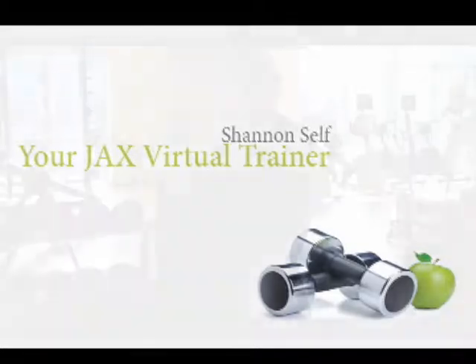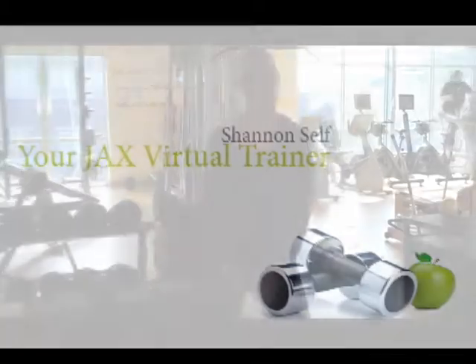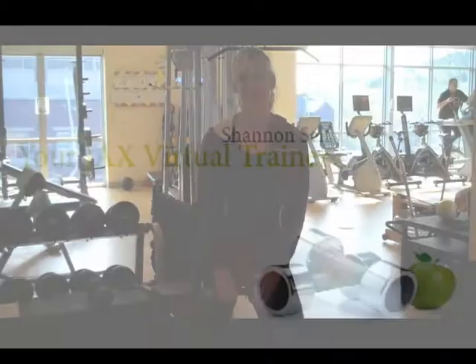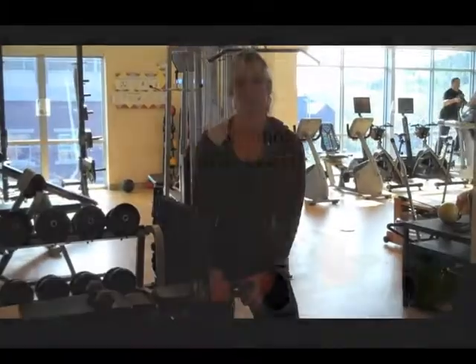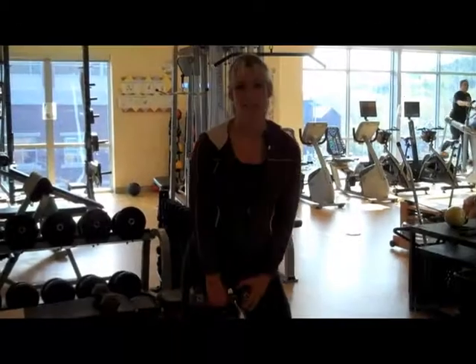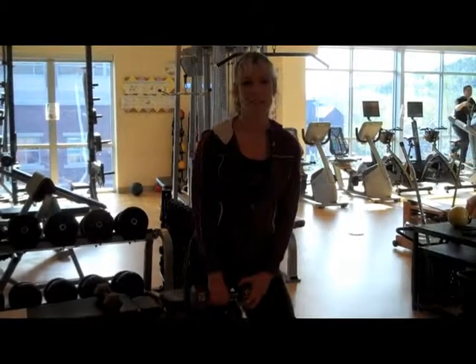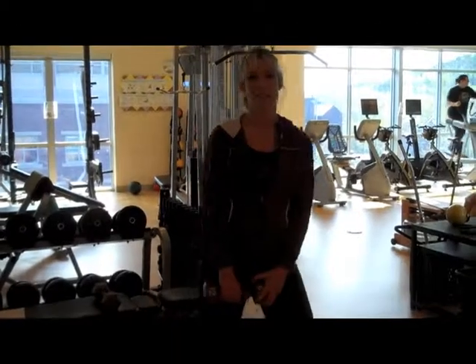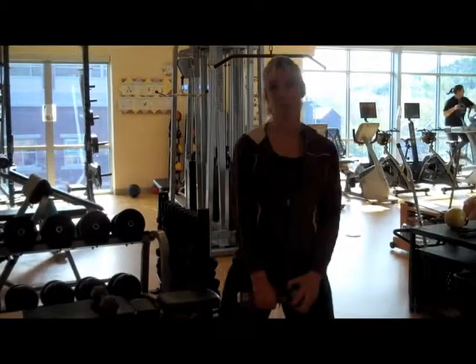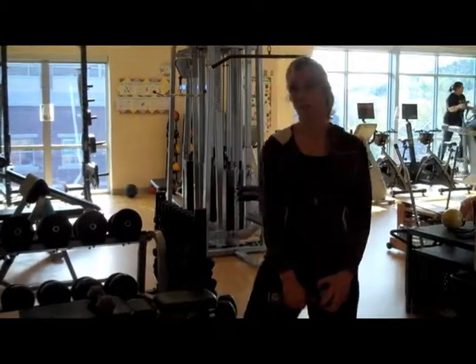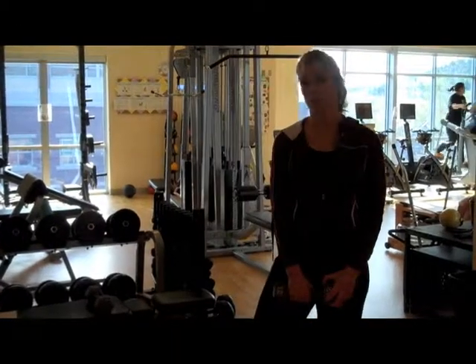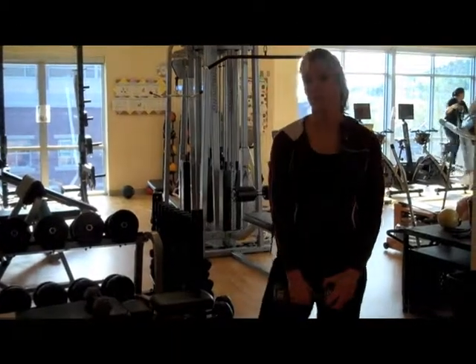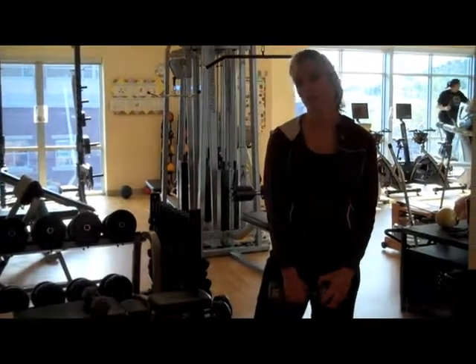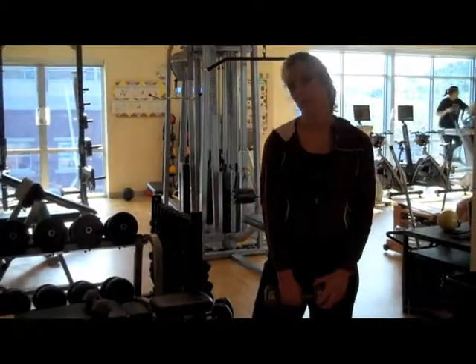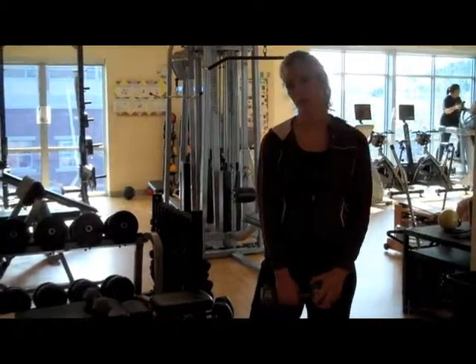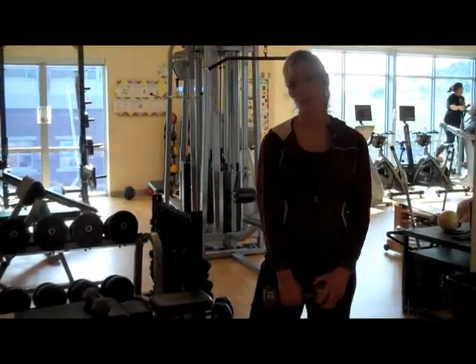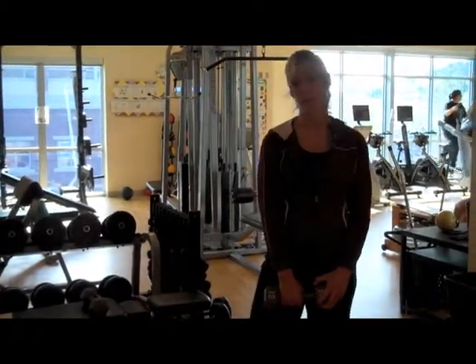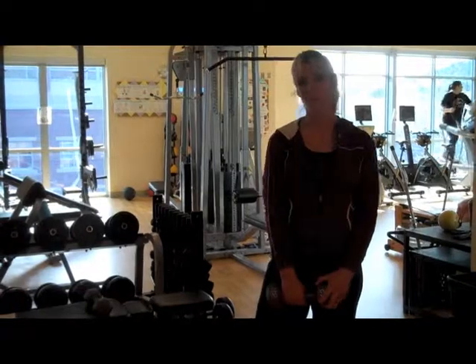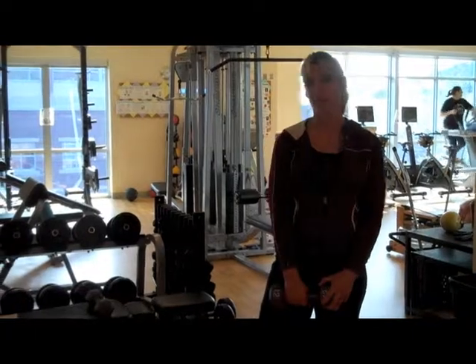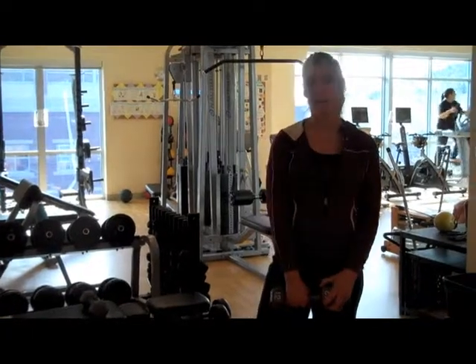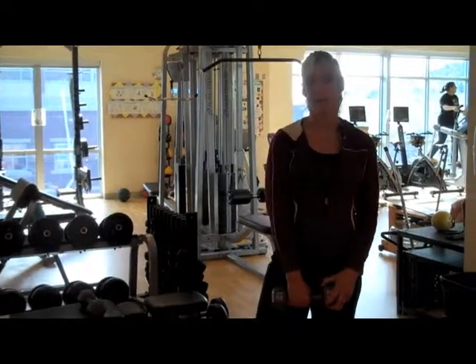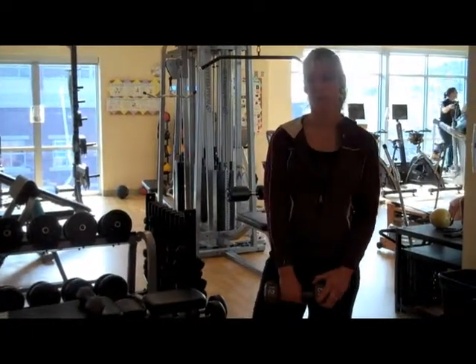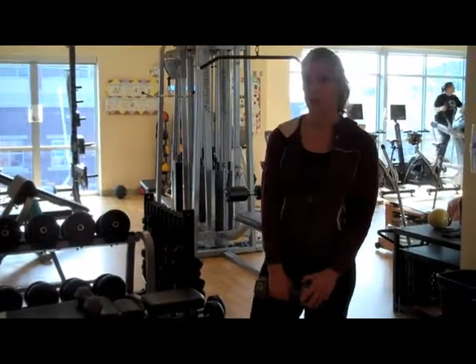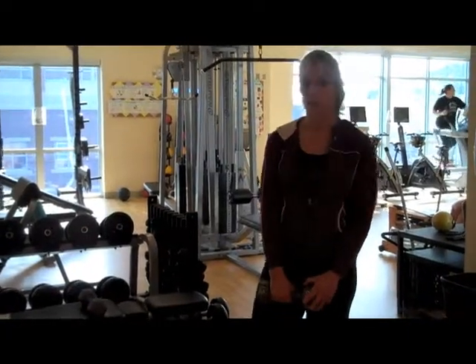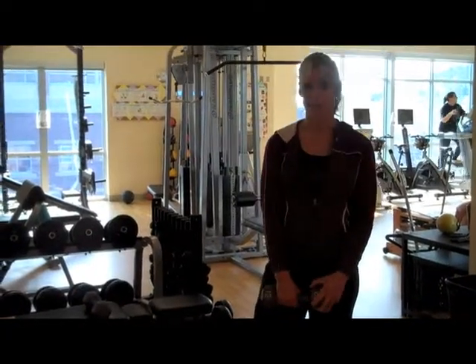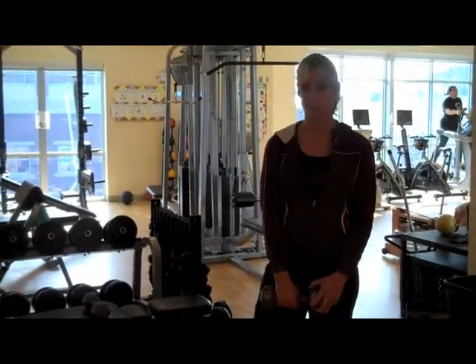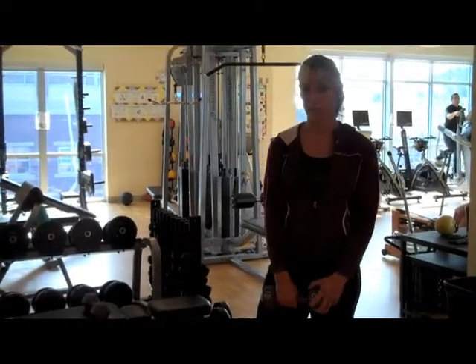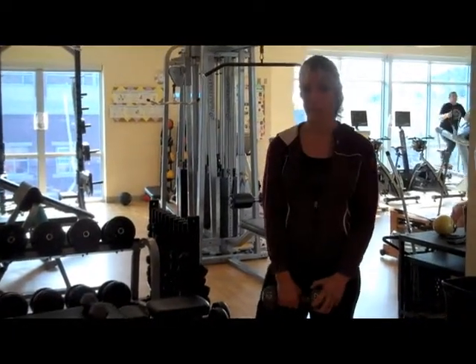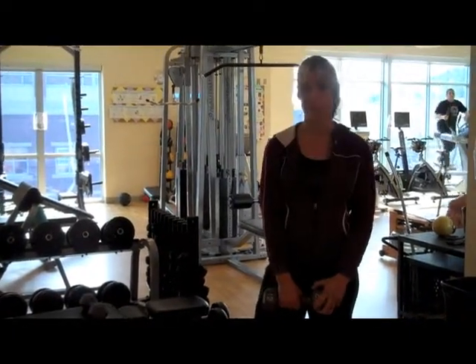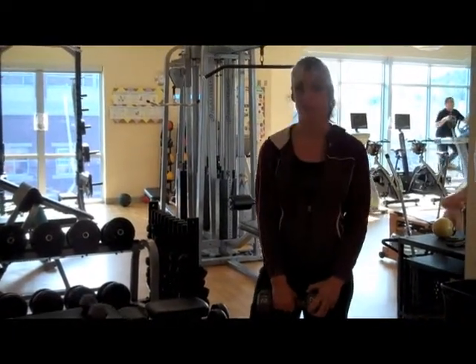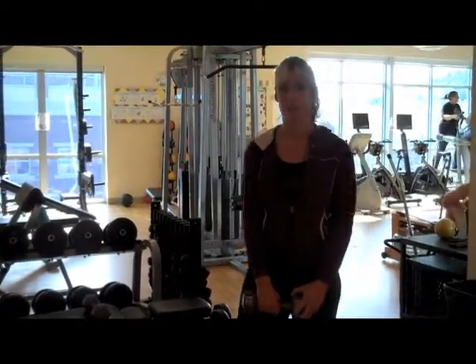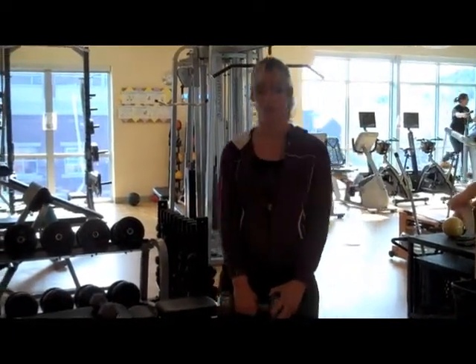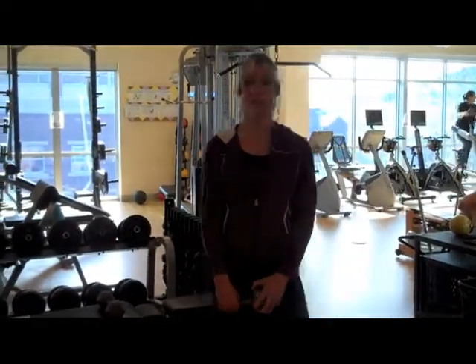Hi, this is Shannon coming to you with your Jack's Fit Workout of the Week. Today we're going to do five exercises in this circuit.